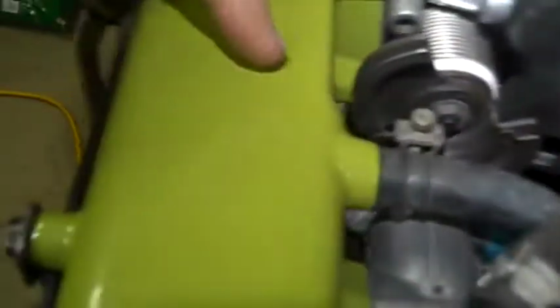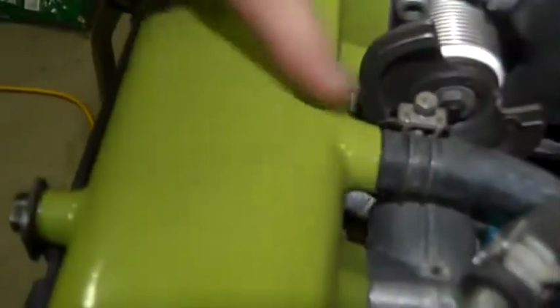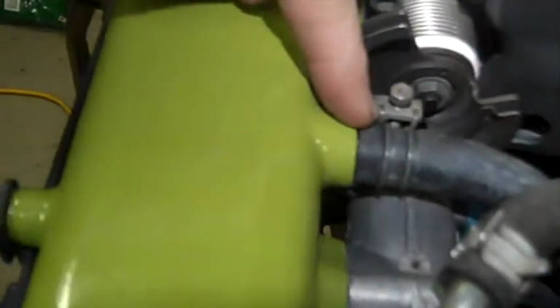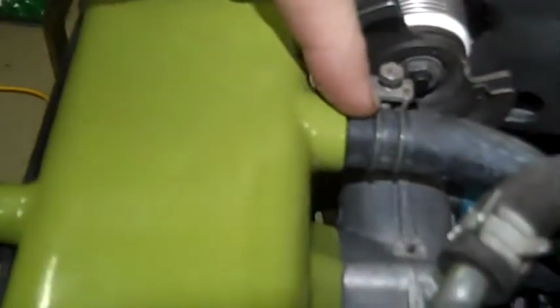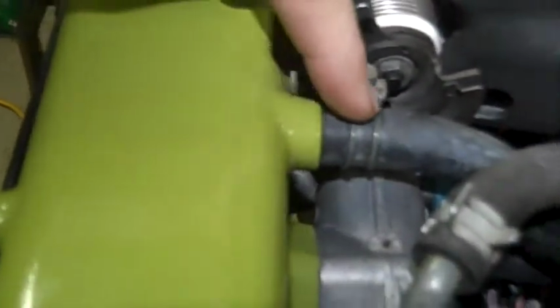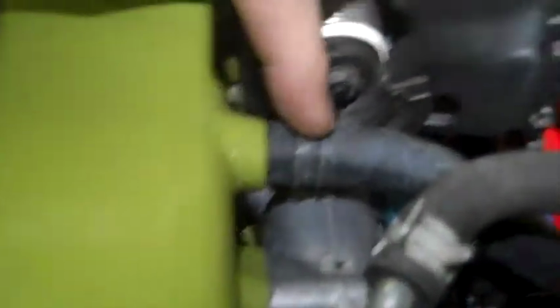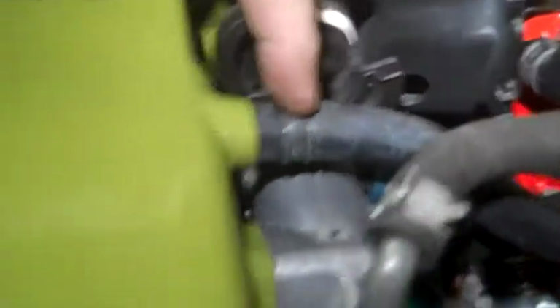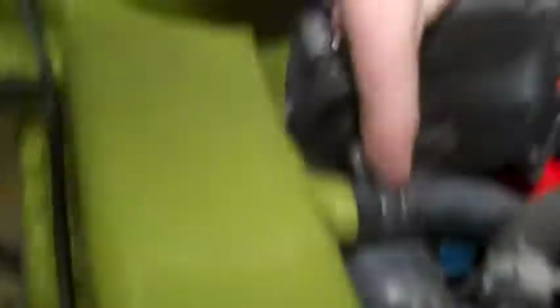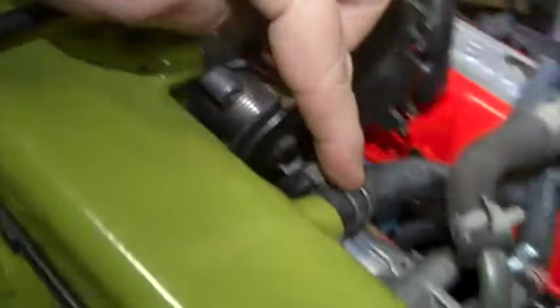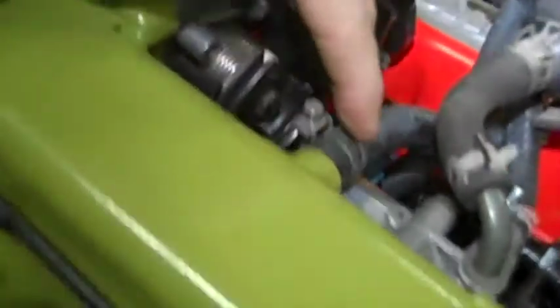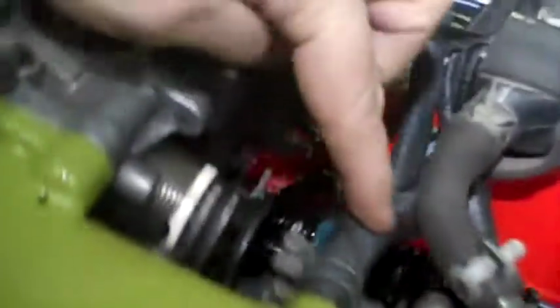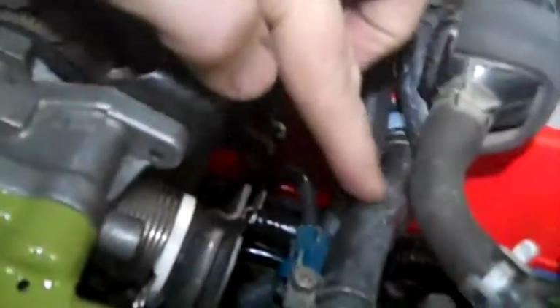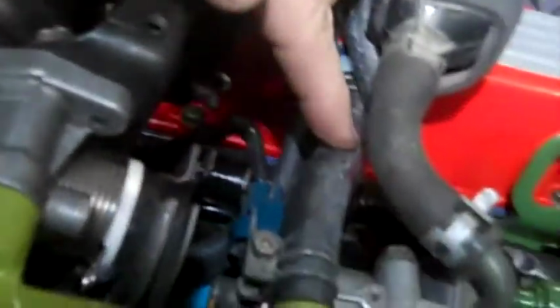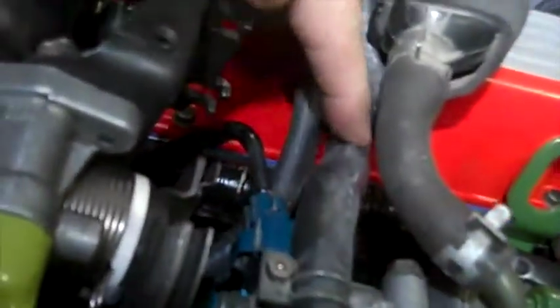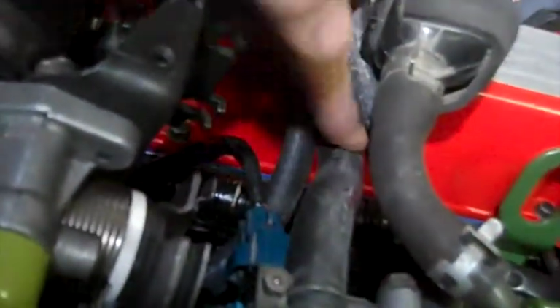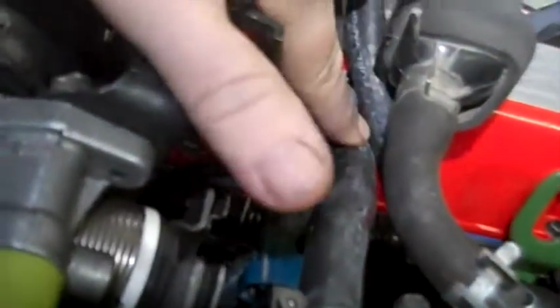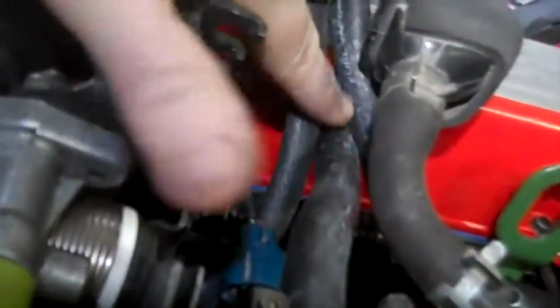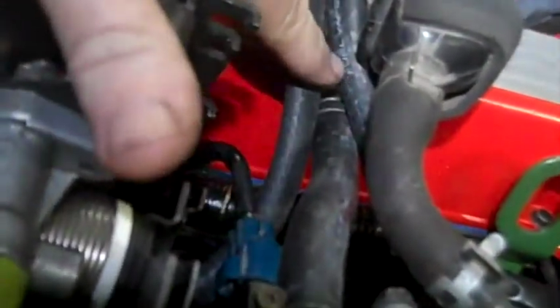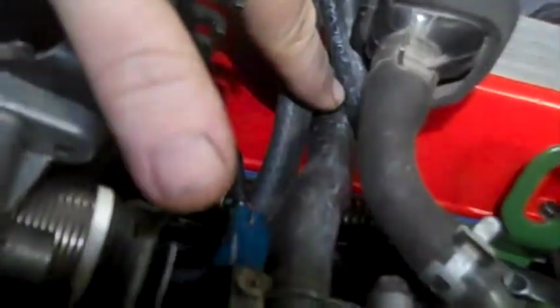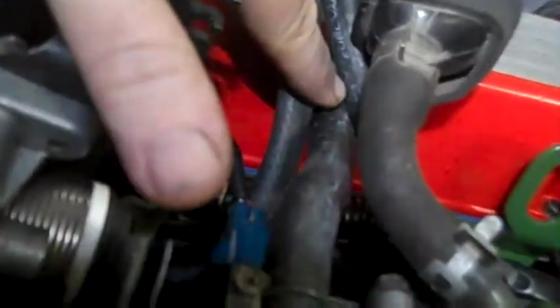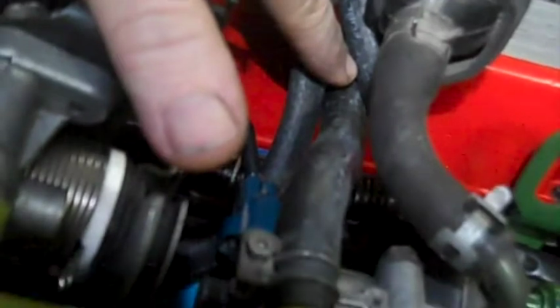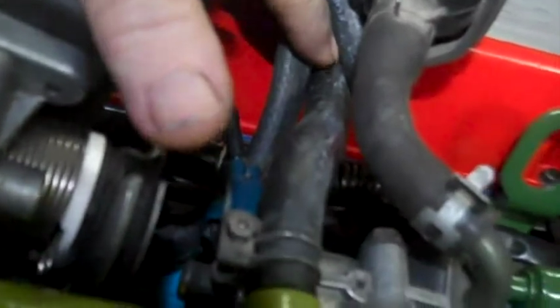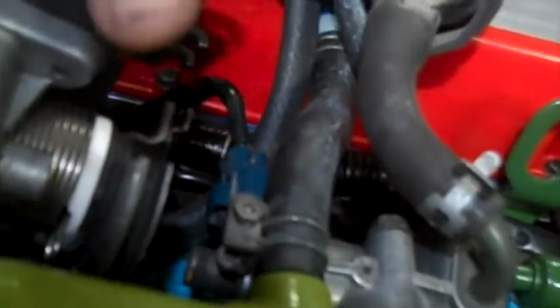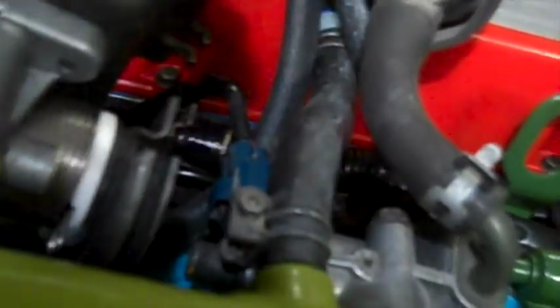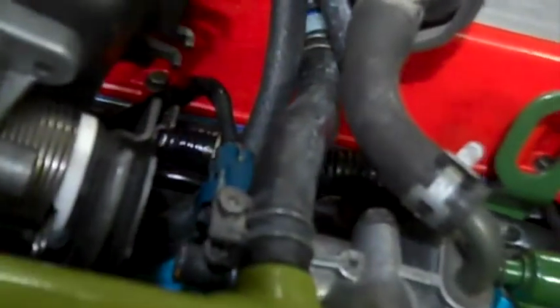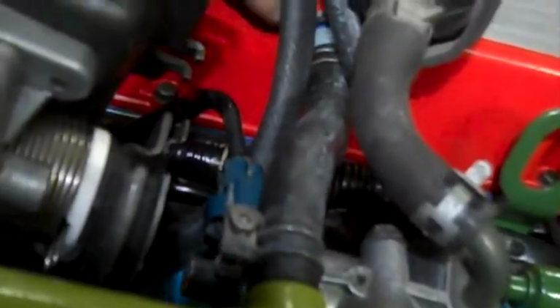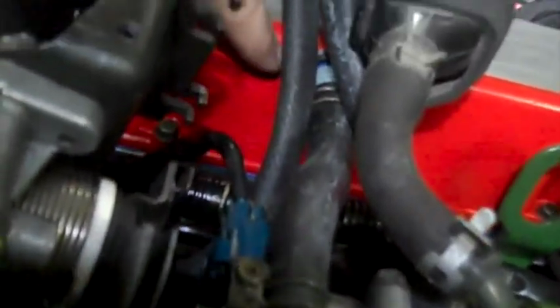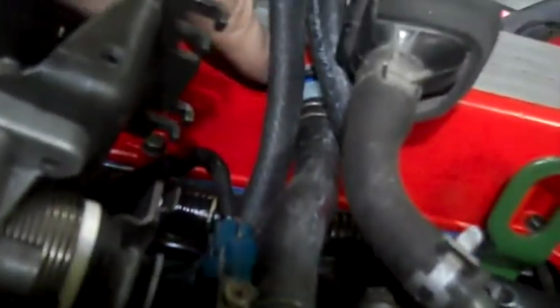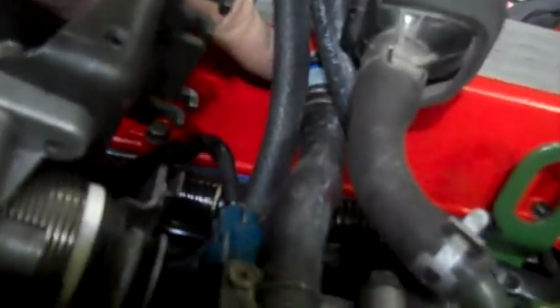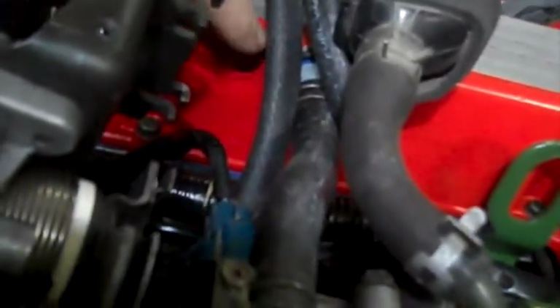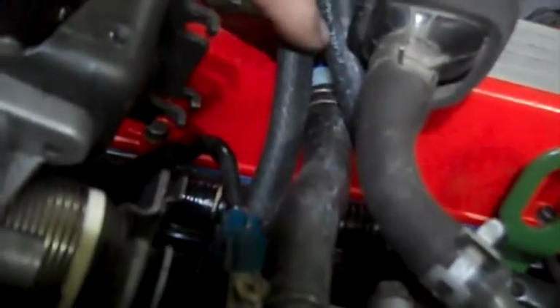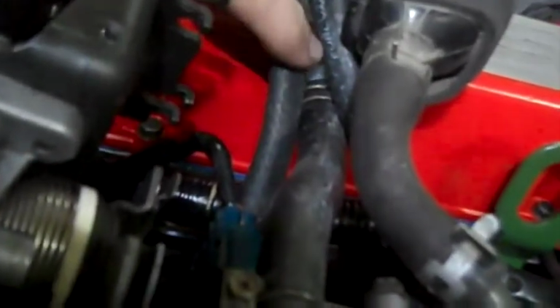There's one more short hose that goes from the air surge tank across and straight into the PCV valve on the valve cover, right up under there.